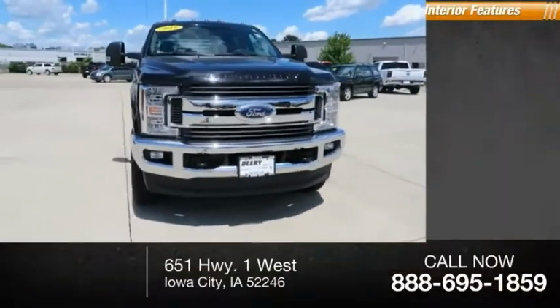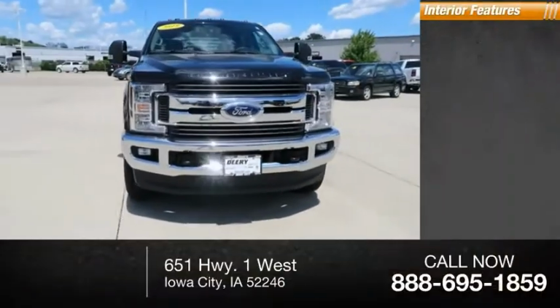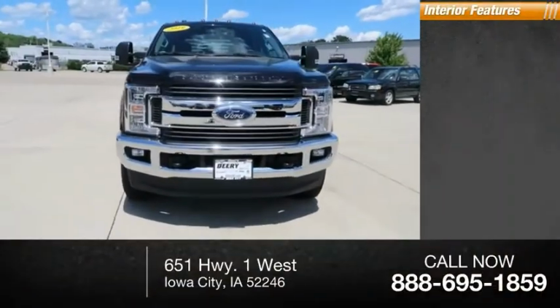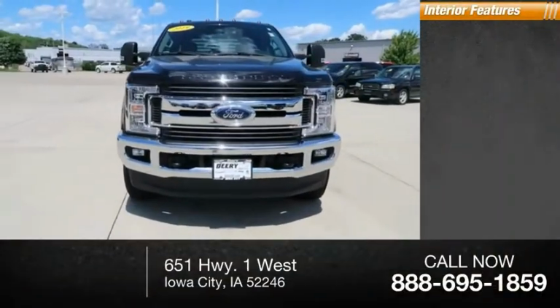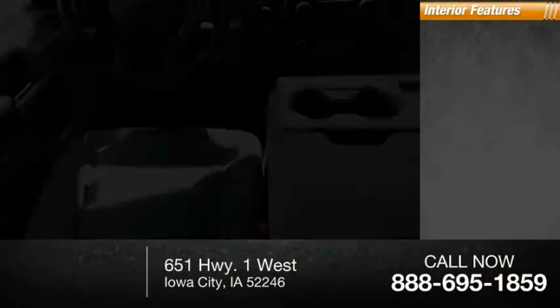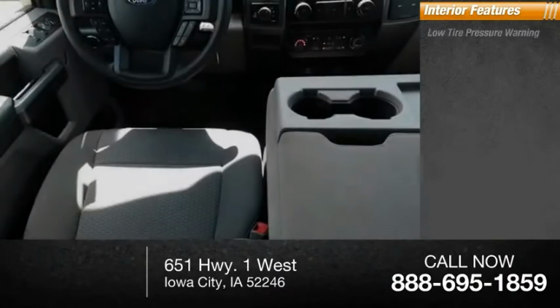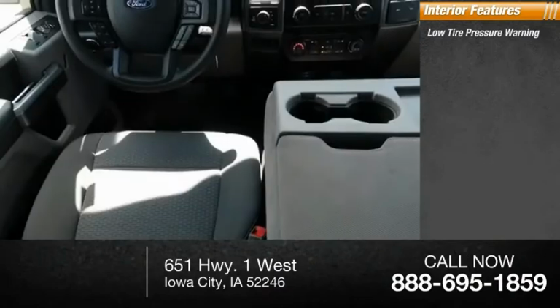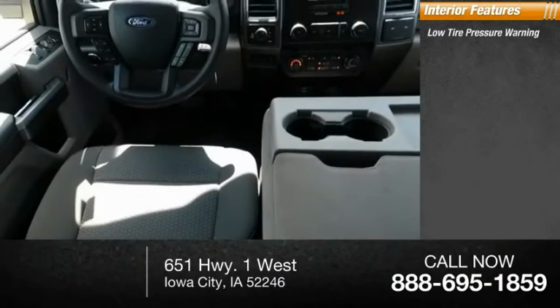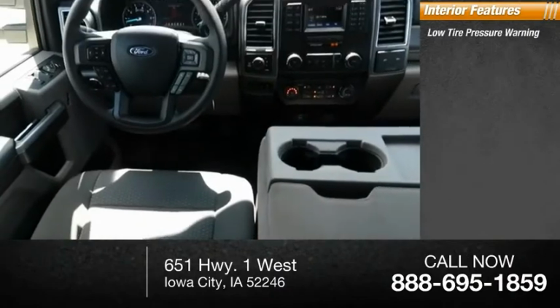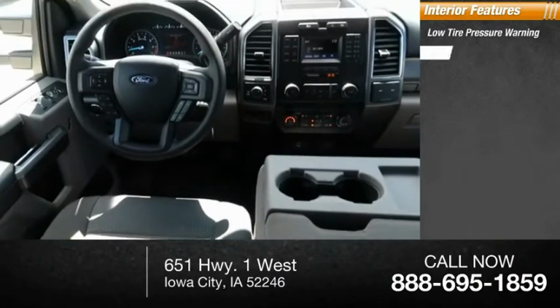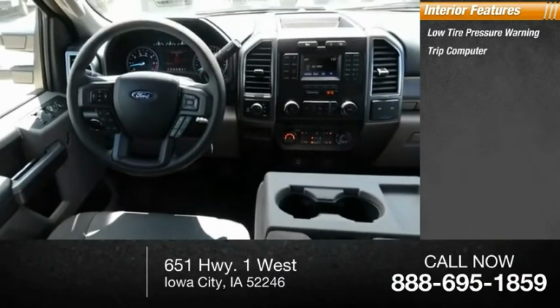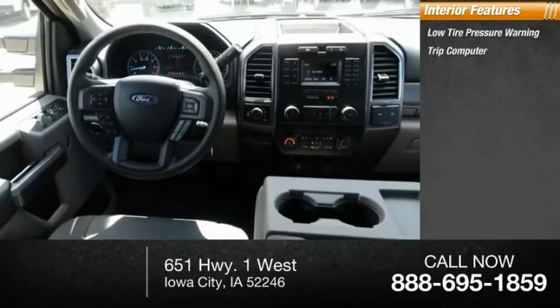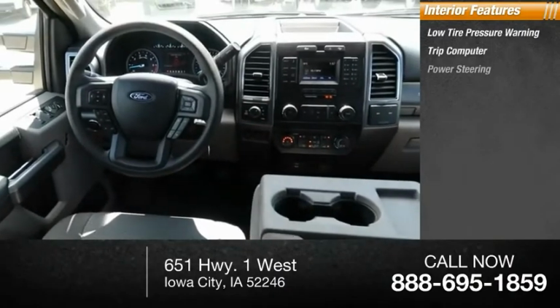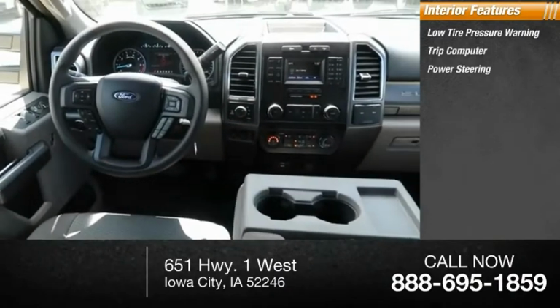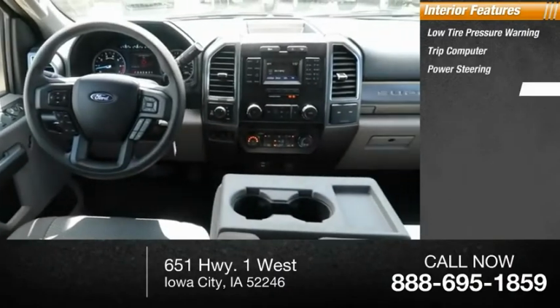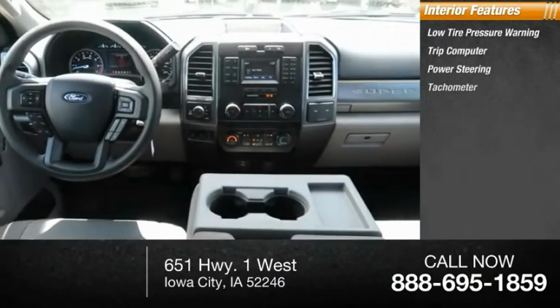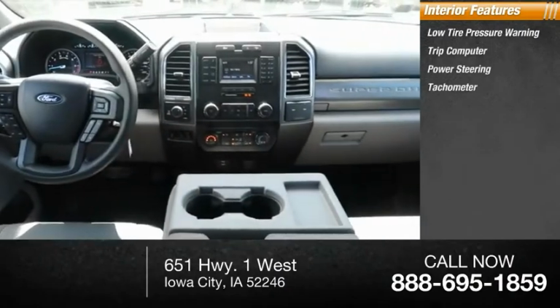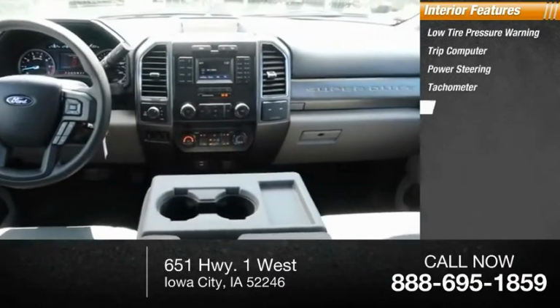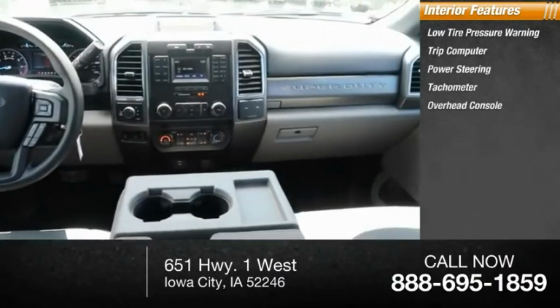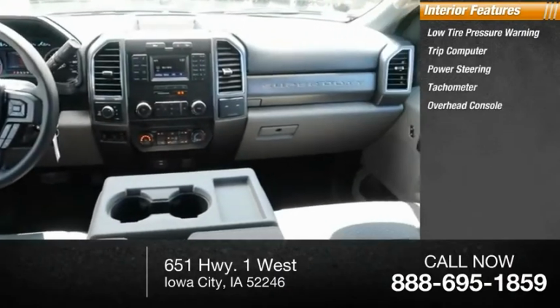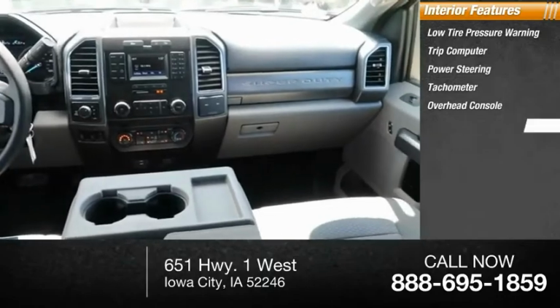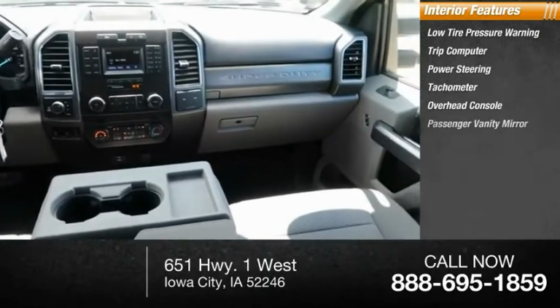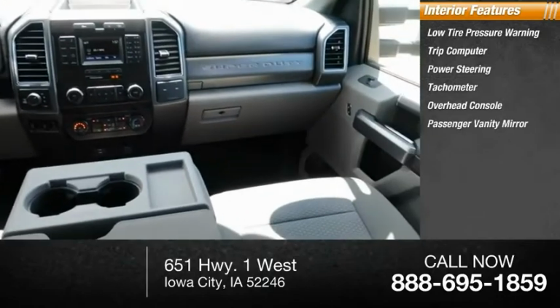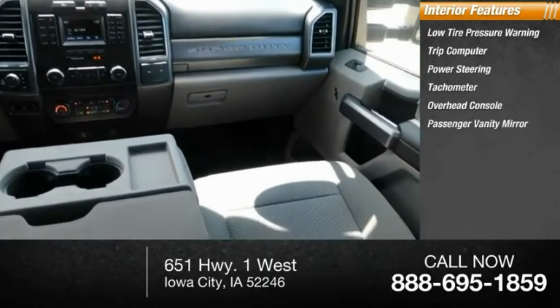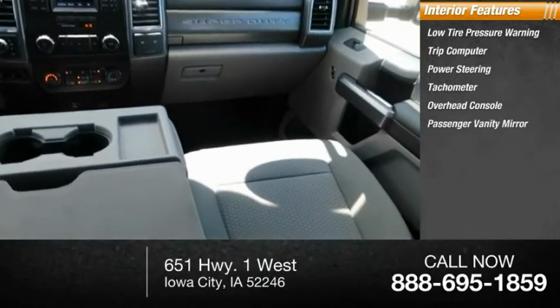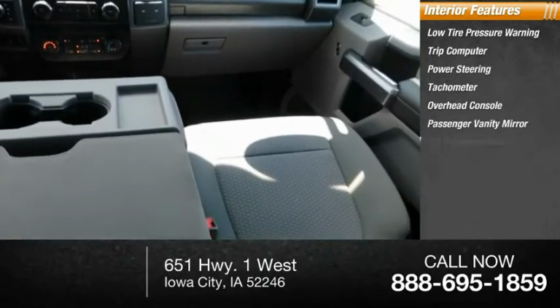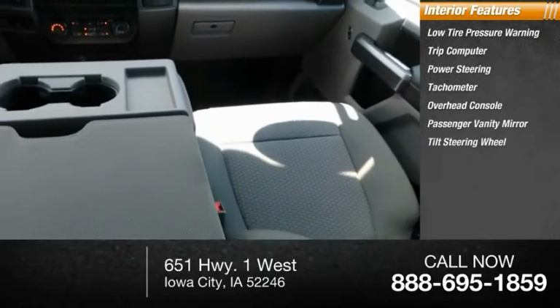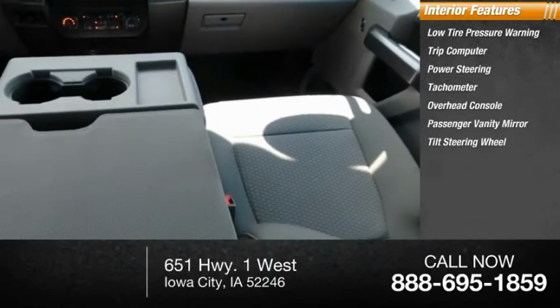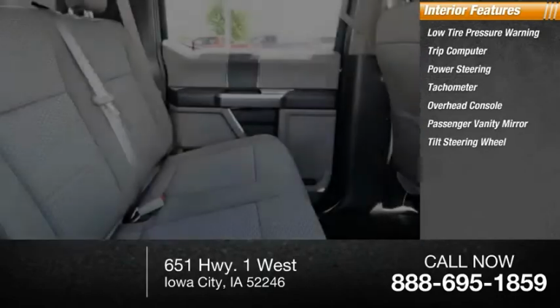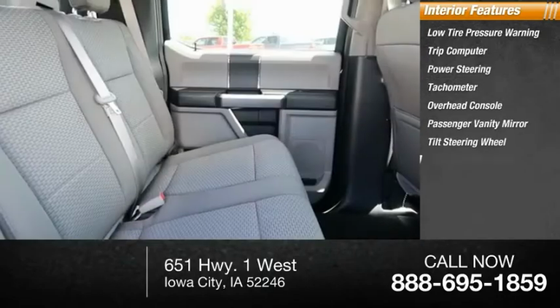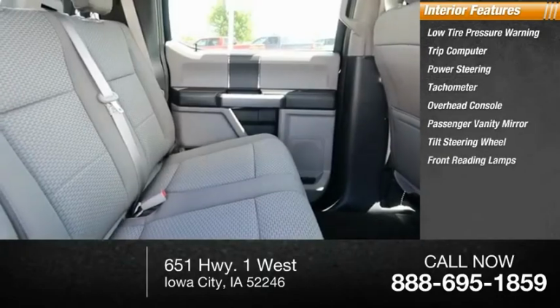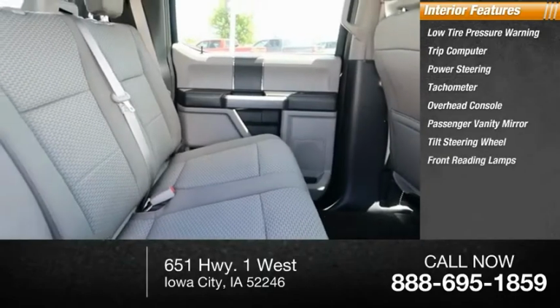Inside you'll find low tire pressure warning, trip computer, power steering, tachometer, overhead console, passenger vanity mirror, tilt steering wheel, and front reading lamps.